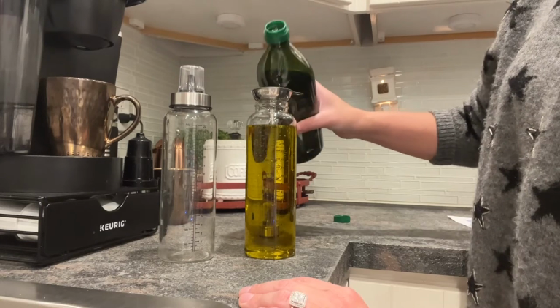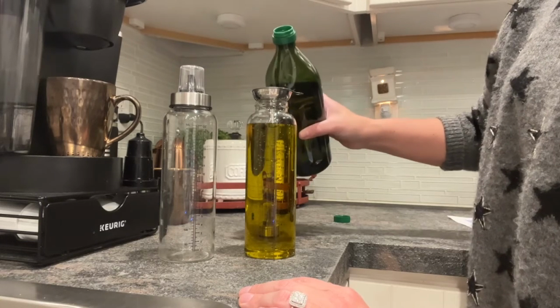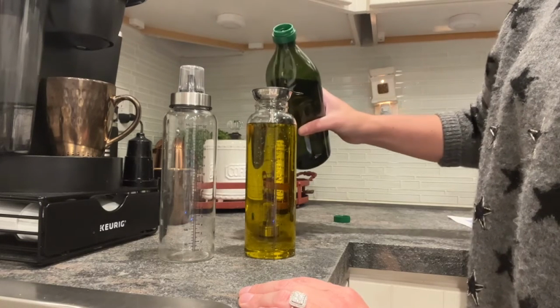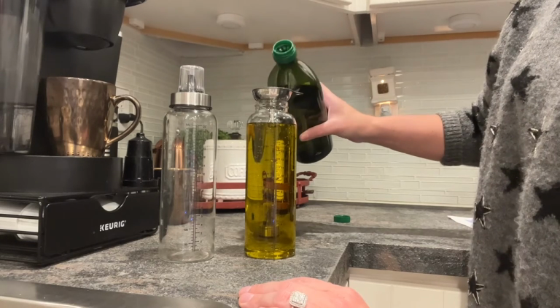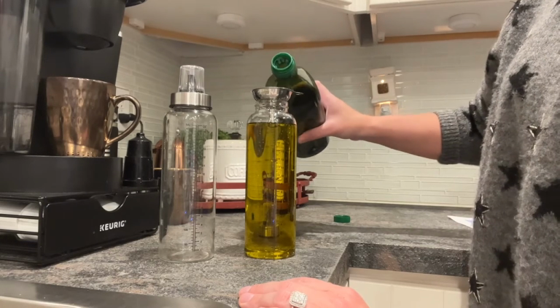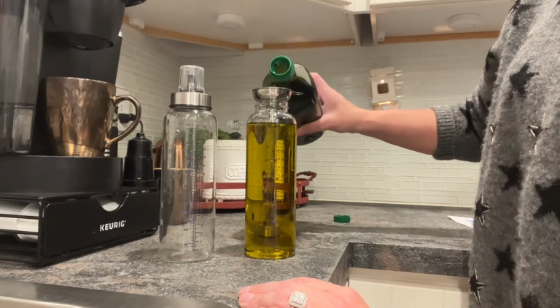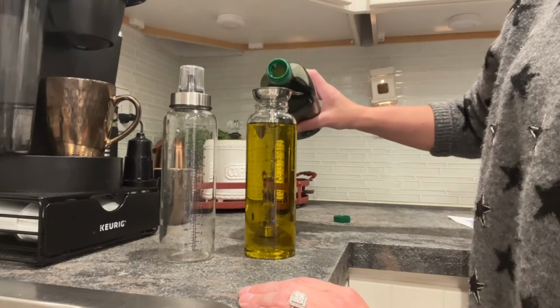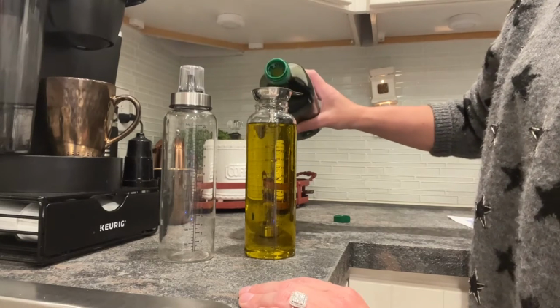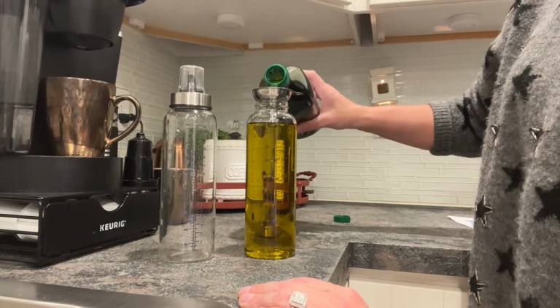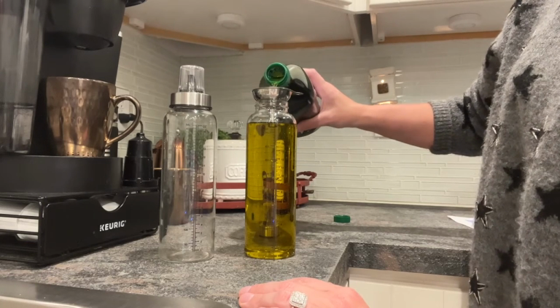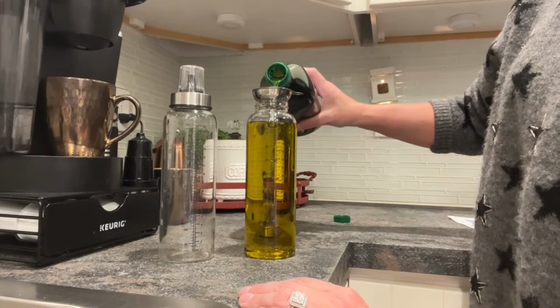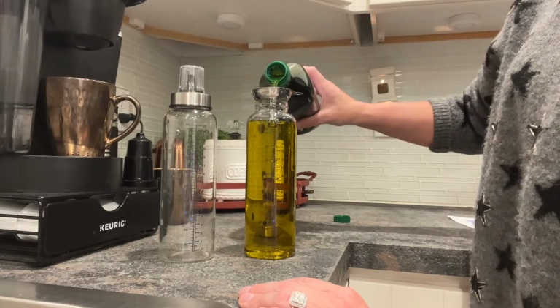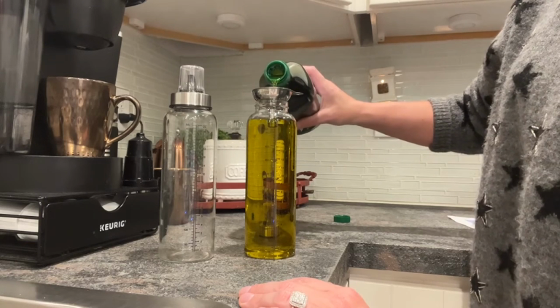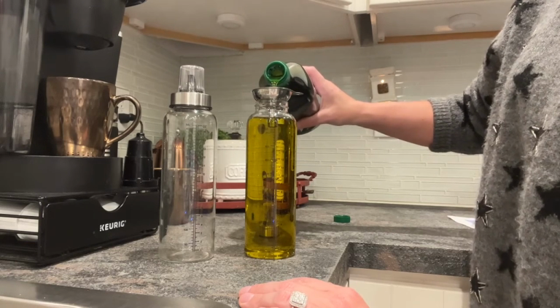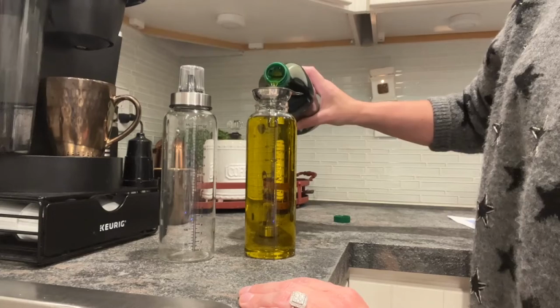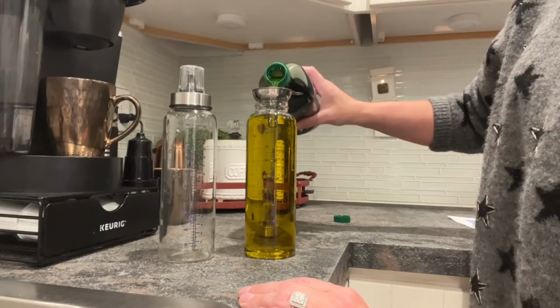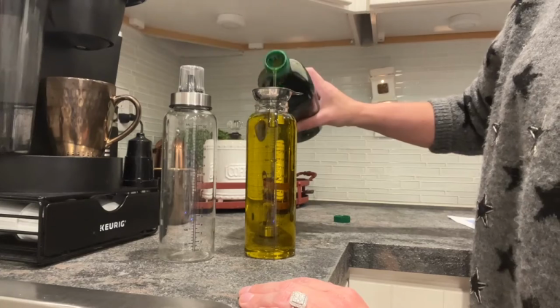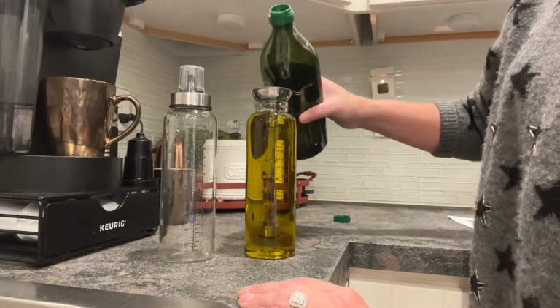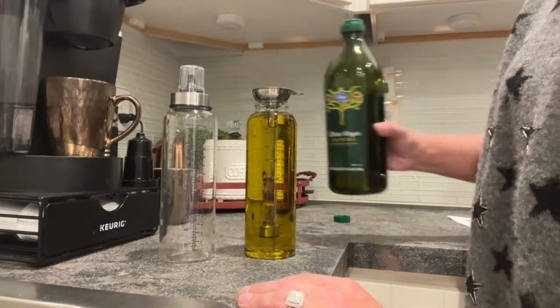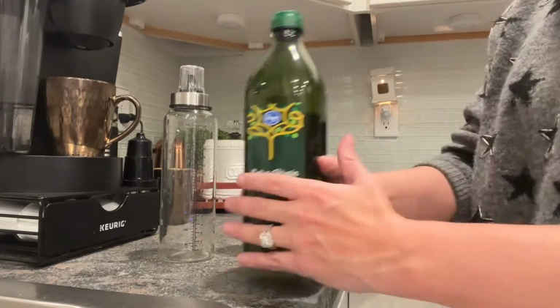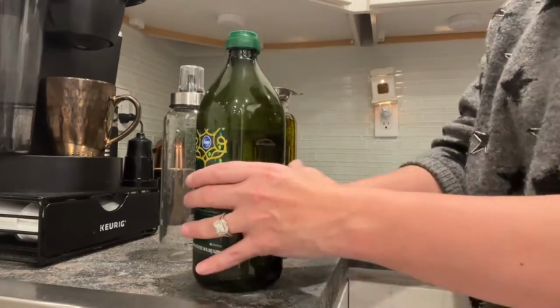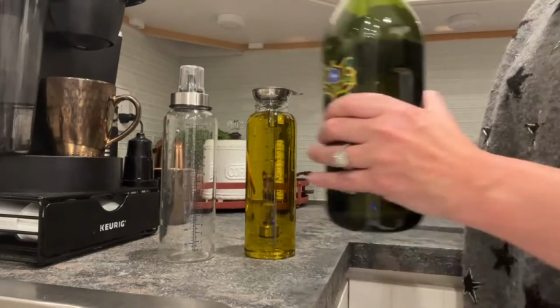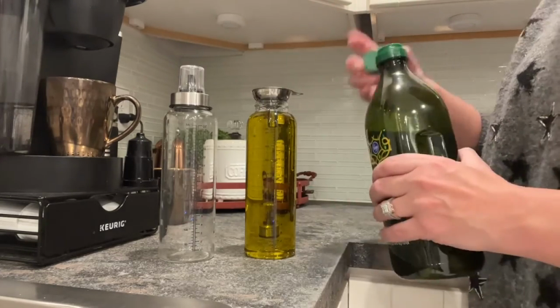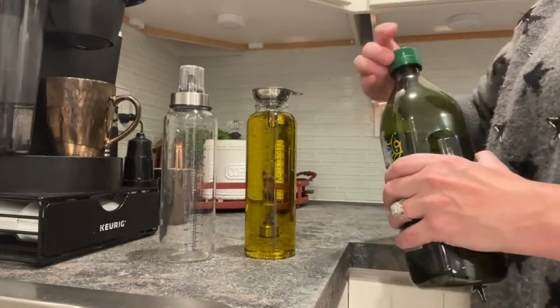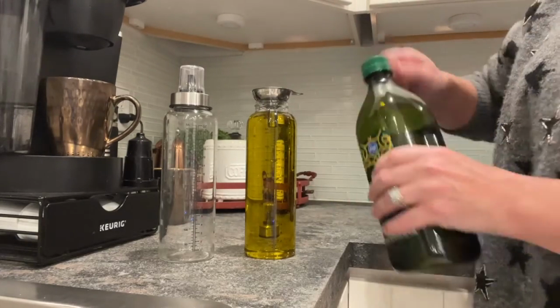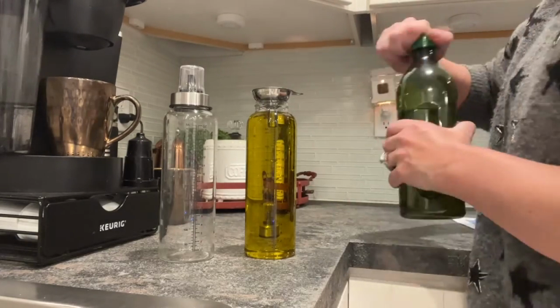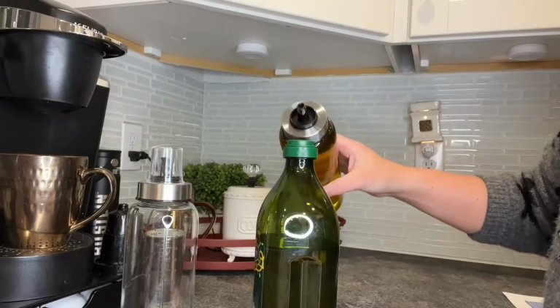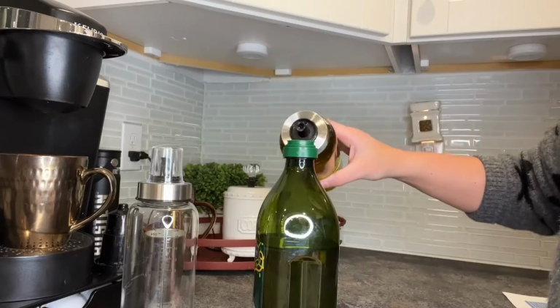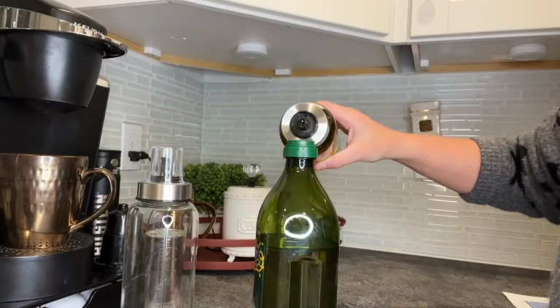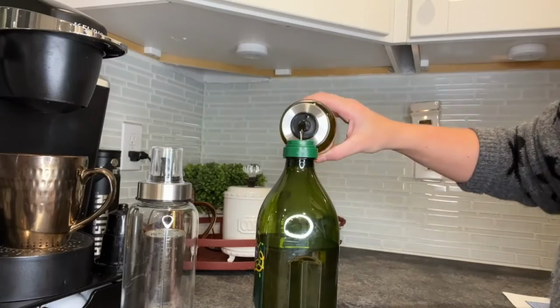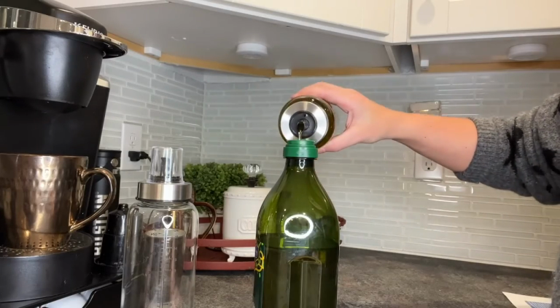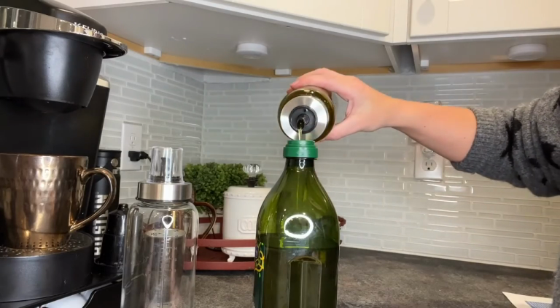We have a great large mouth opening on these glass bottle sets which makes it super easy to fill with your vinegar, salad dressing, or other liquid ingredients.